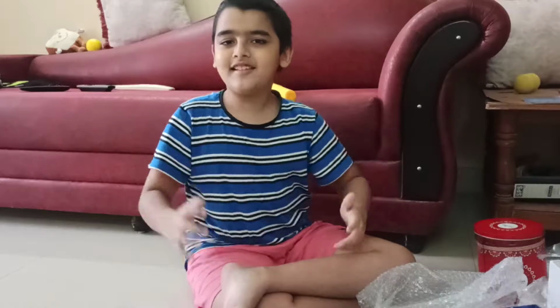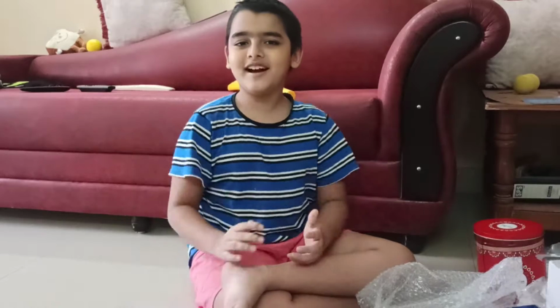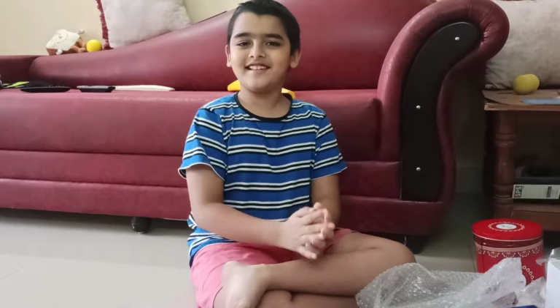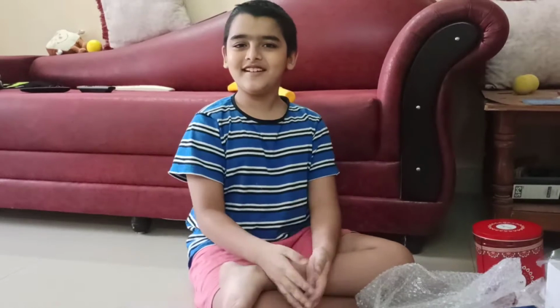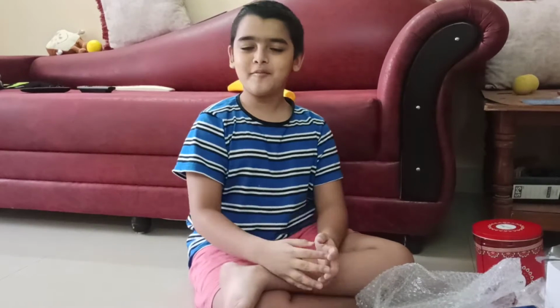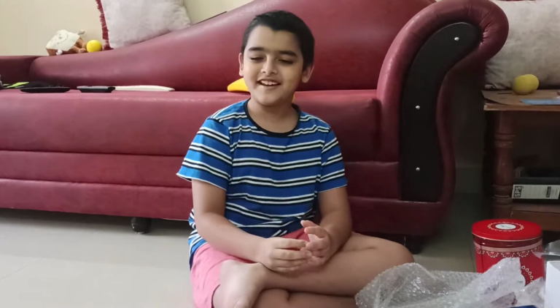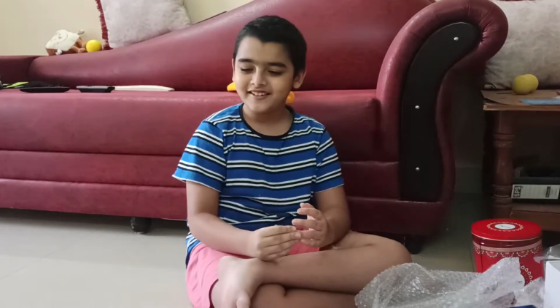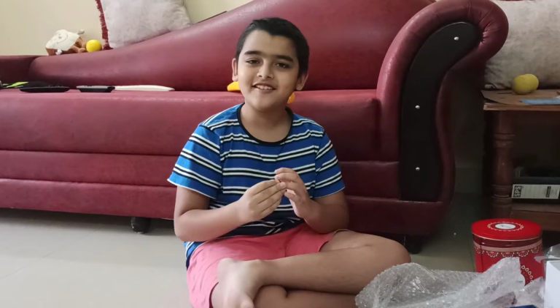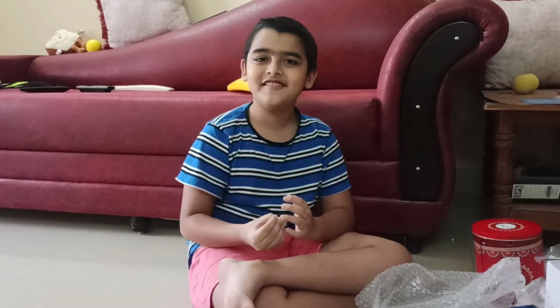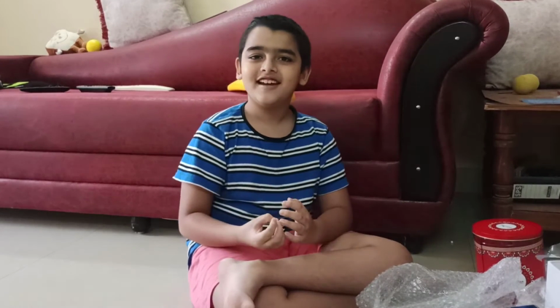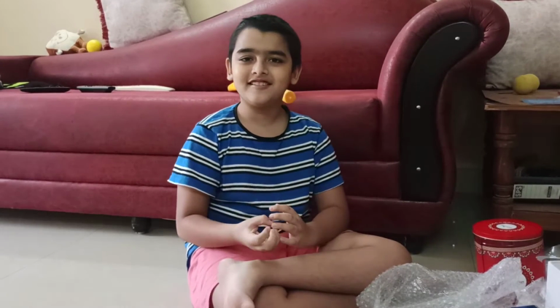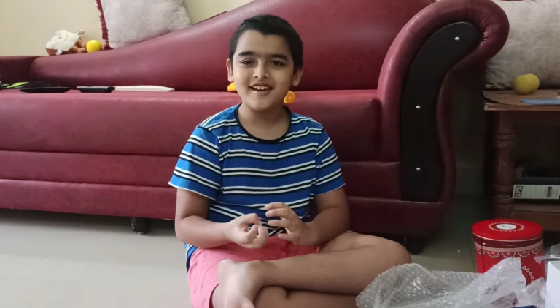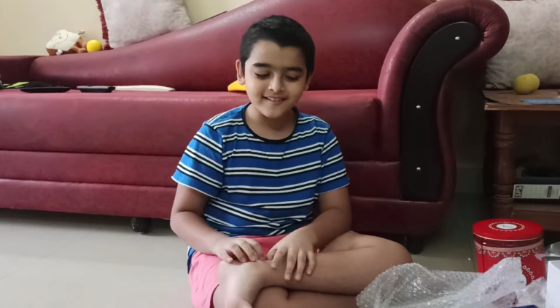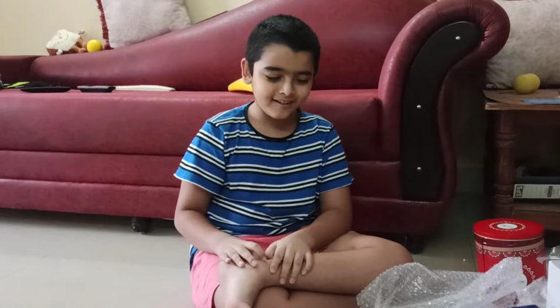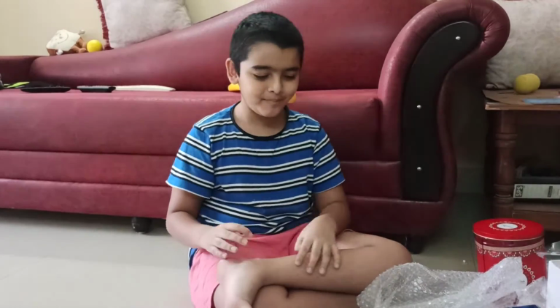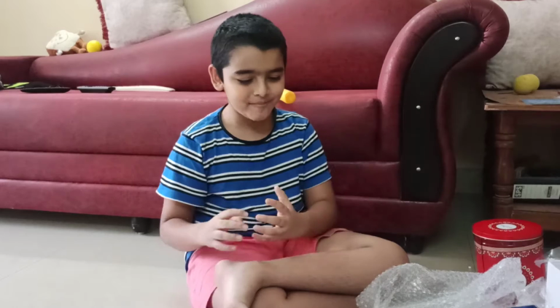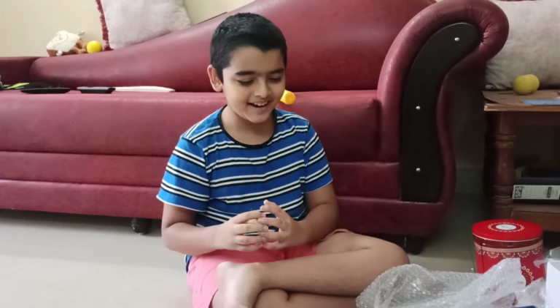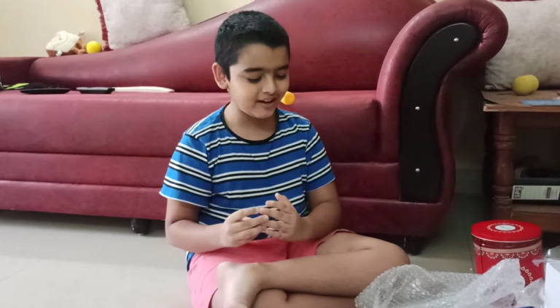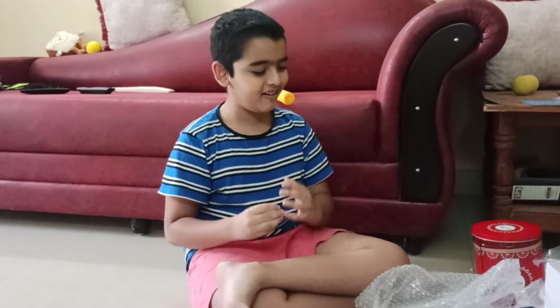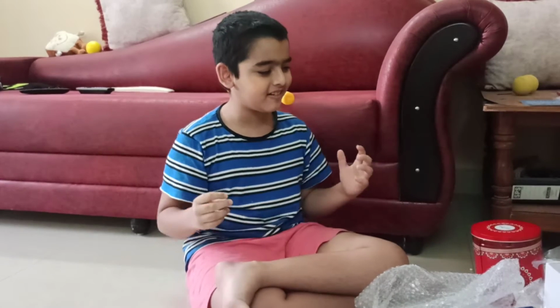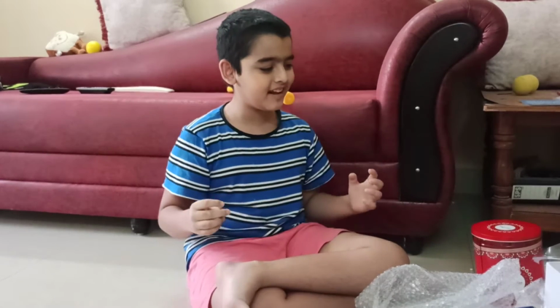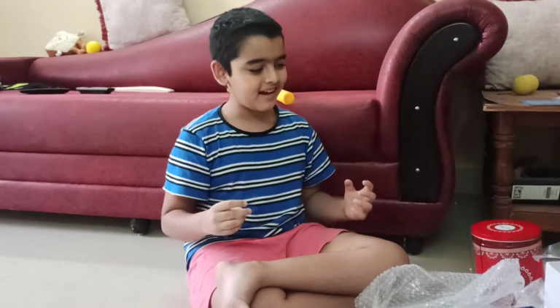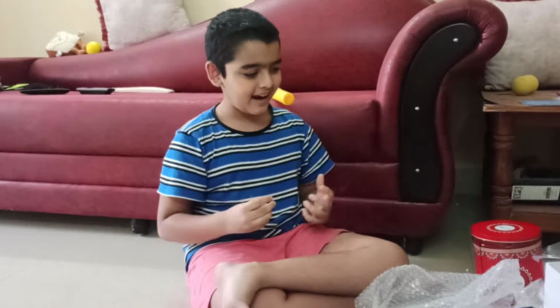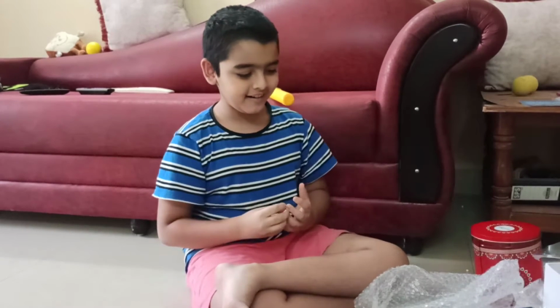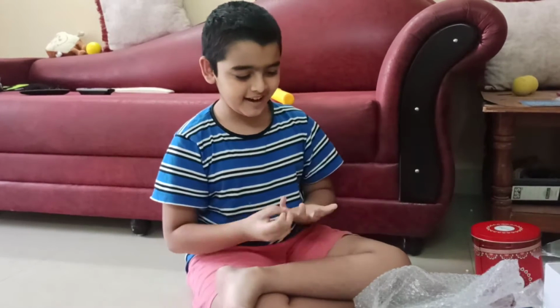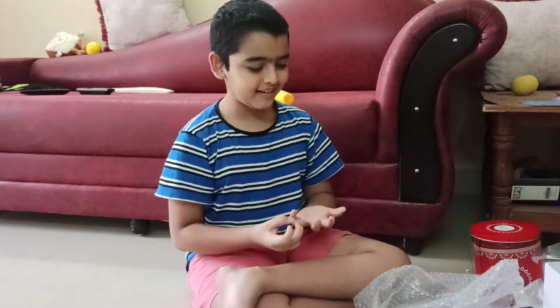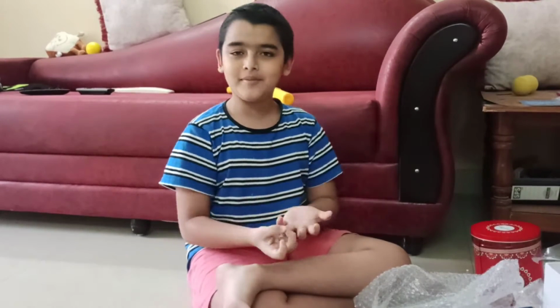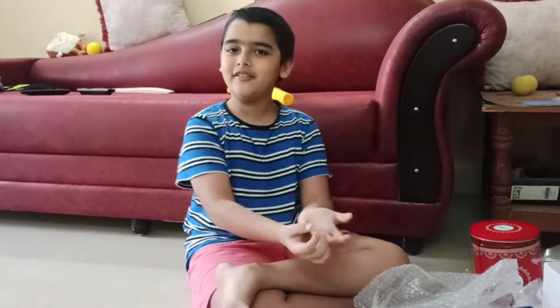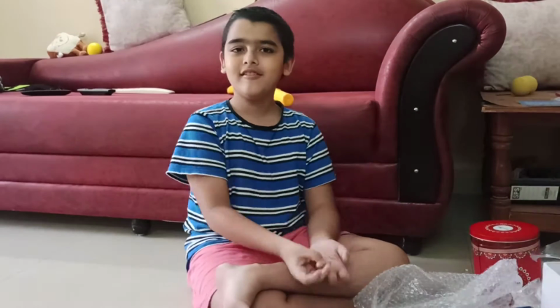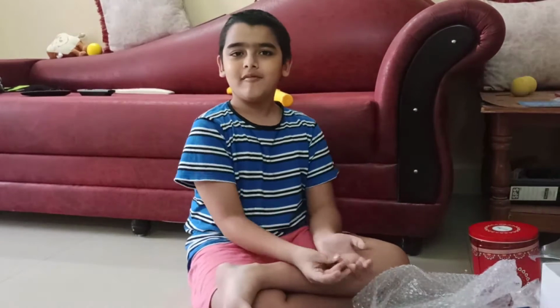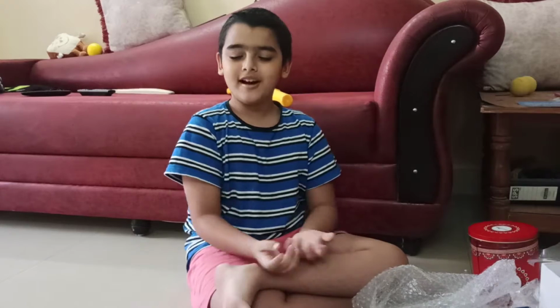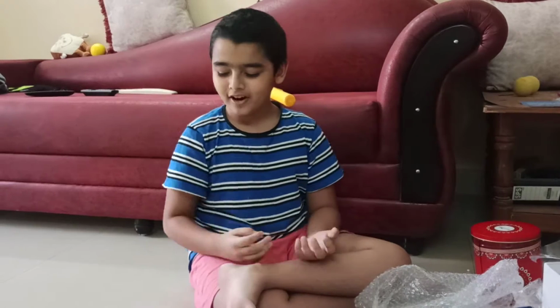What's up guys and welcome back into another video. Today we just got a big package with lots of things and I'll be showing you what I've got.